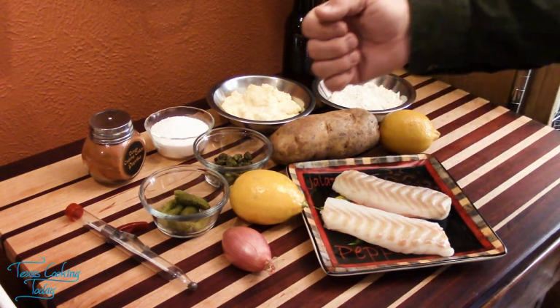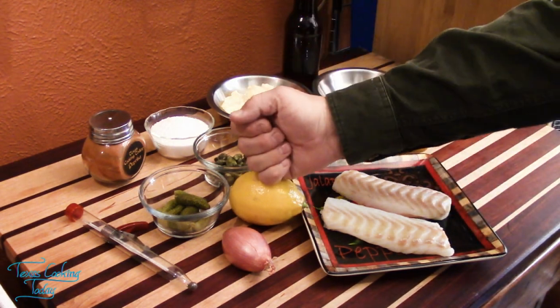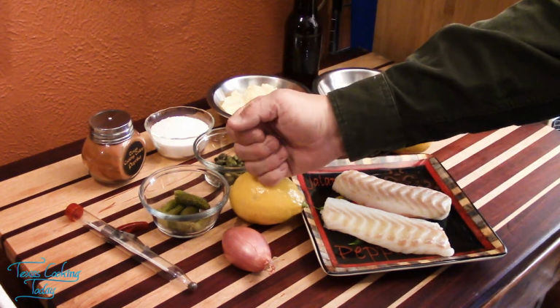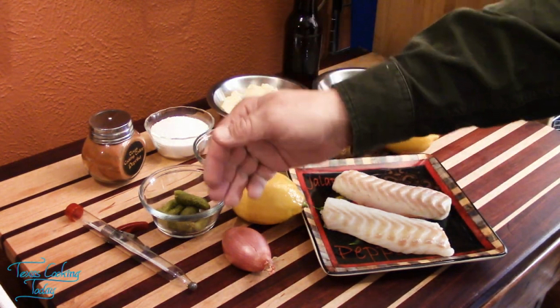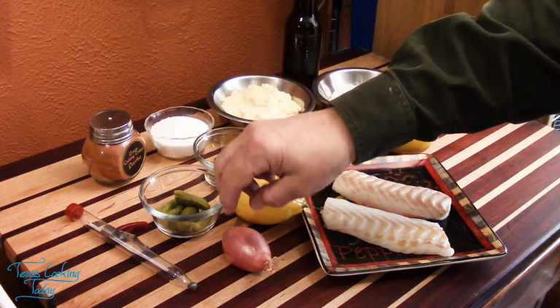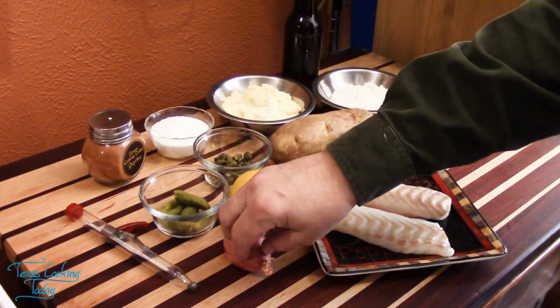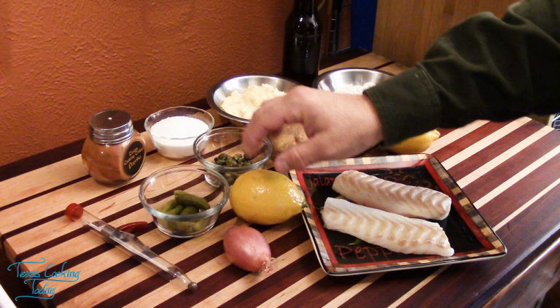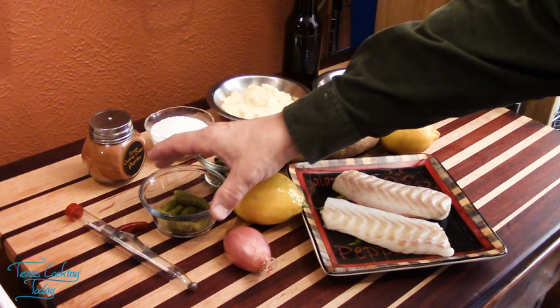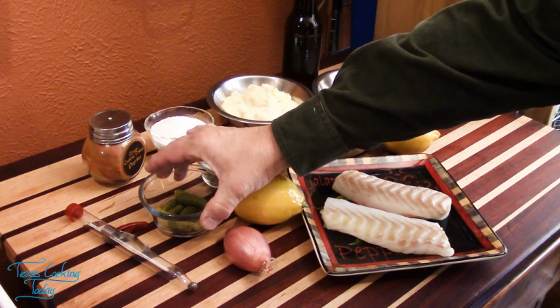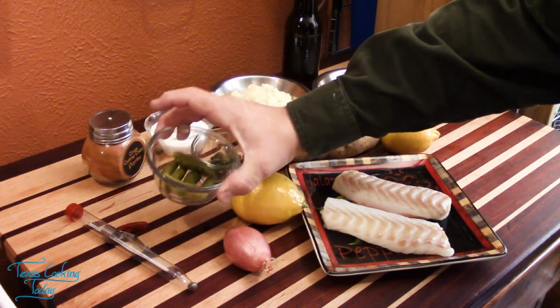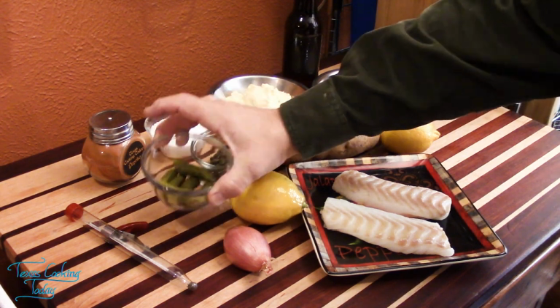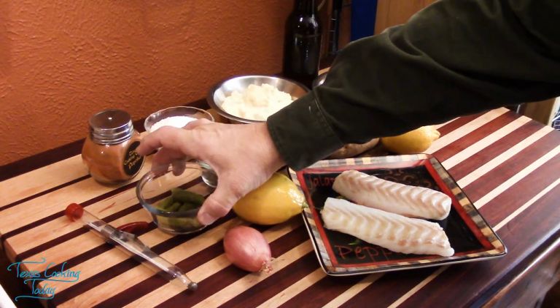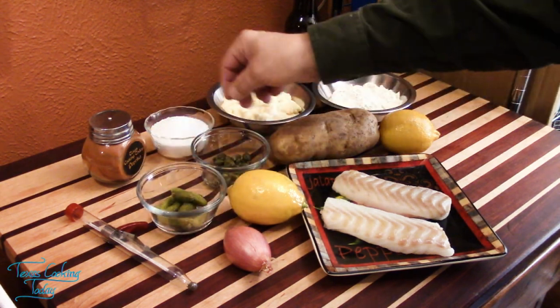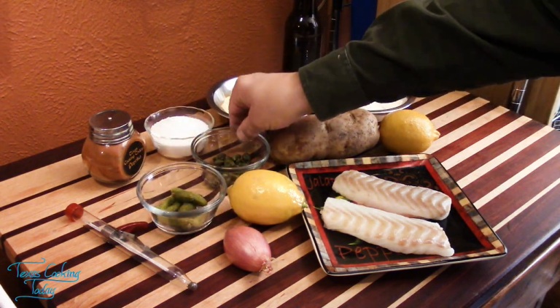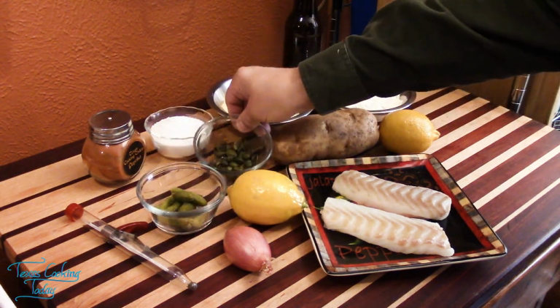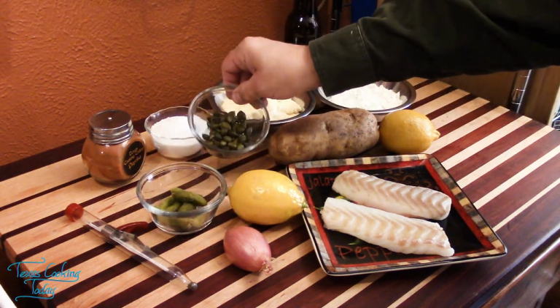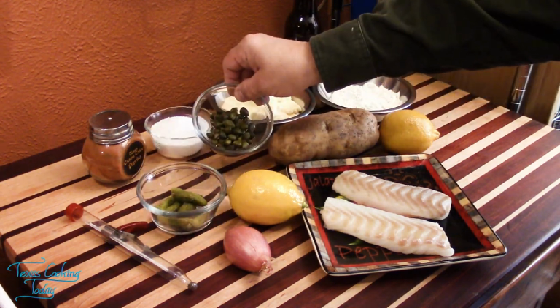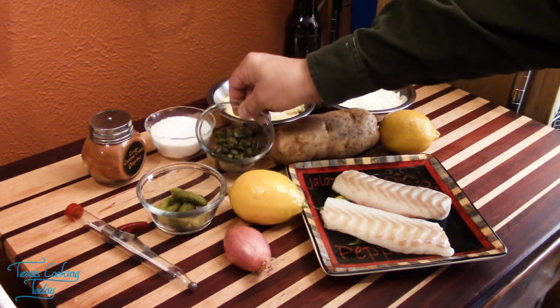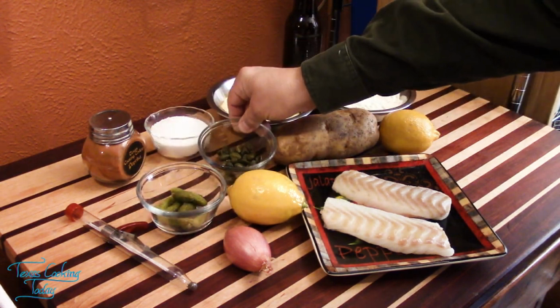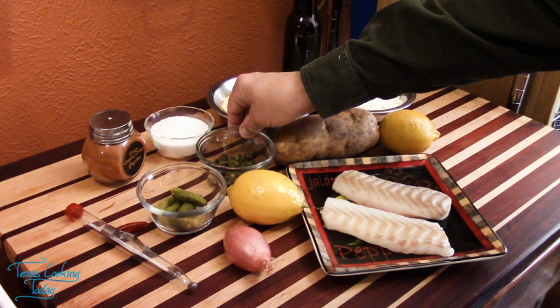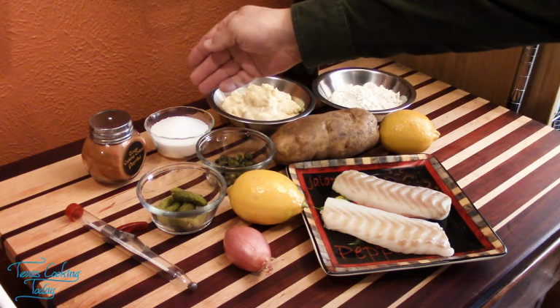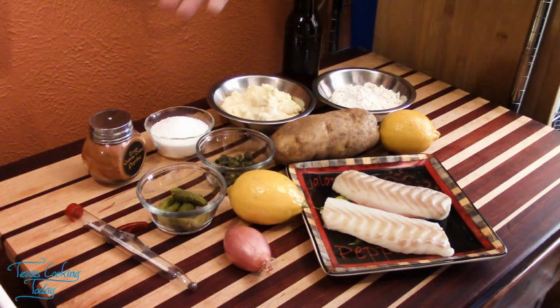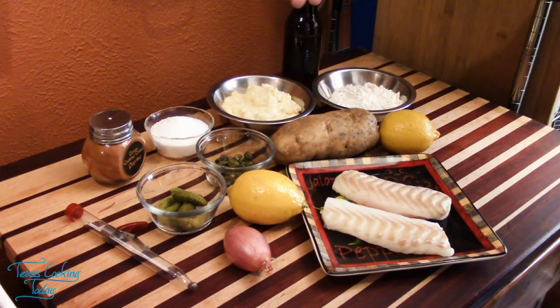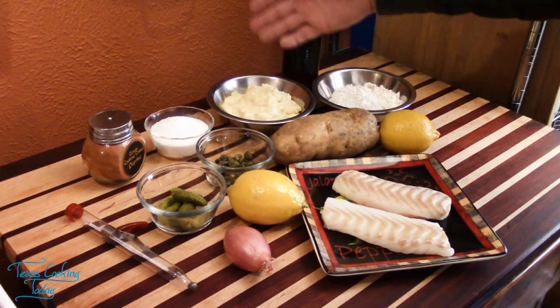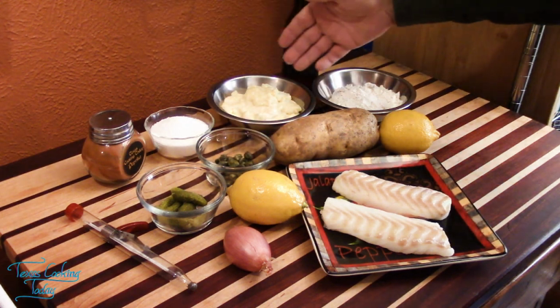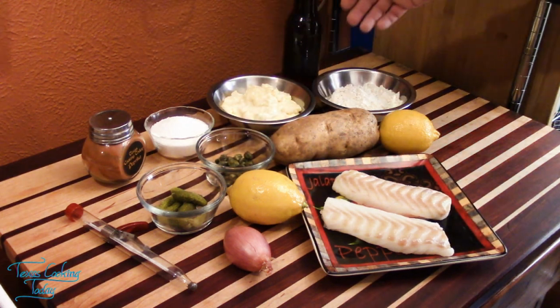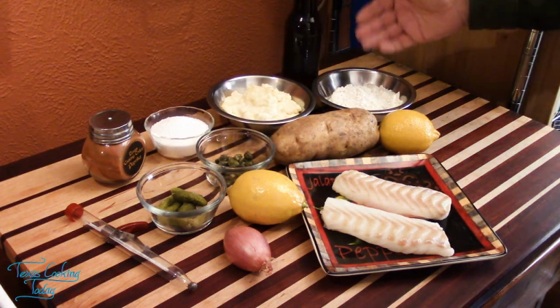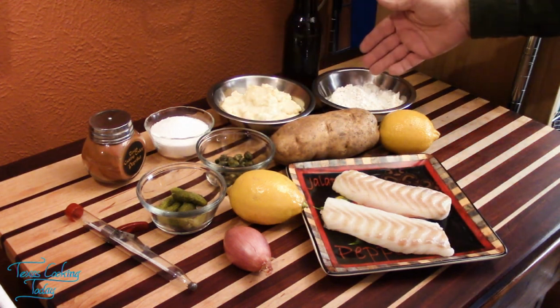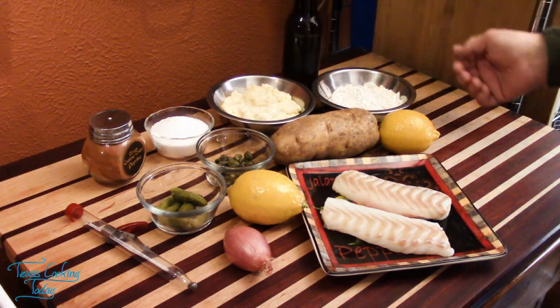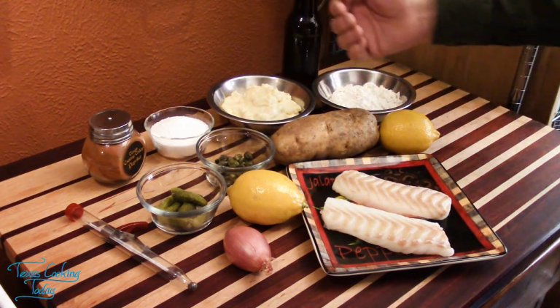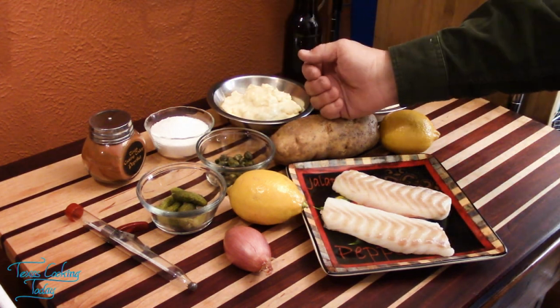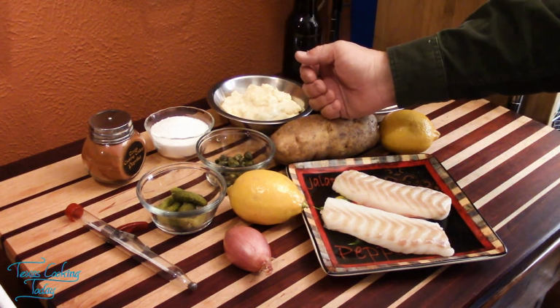We also have some lemons, a shallot, some small gherkins, capers, salt, paprika, mayonnaise, flour, and a beautiful potato.